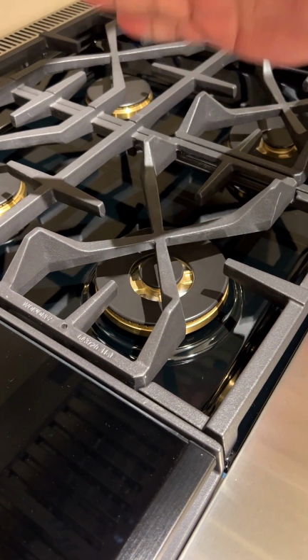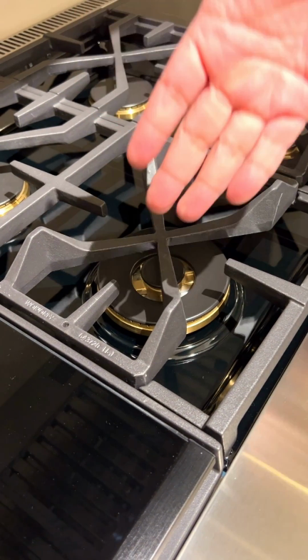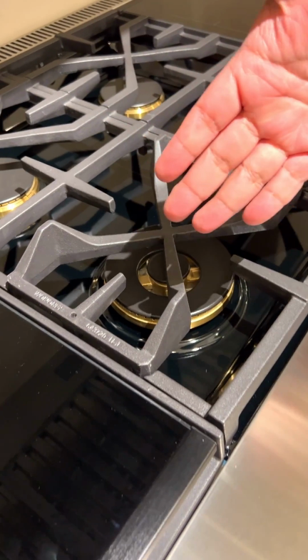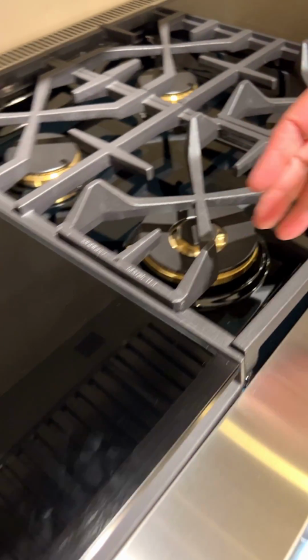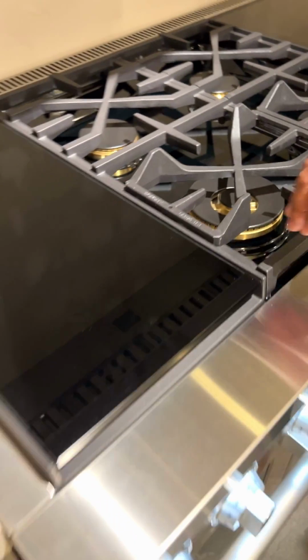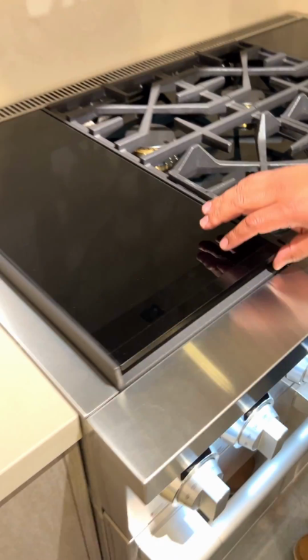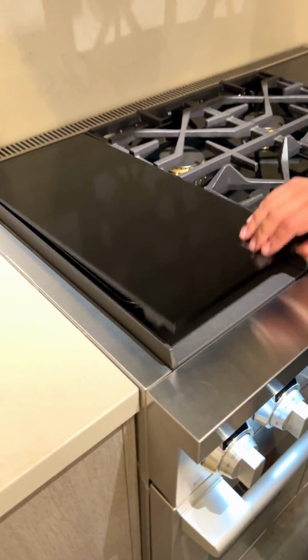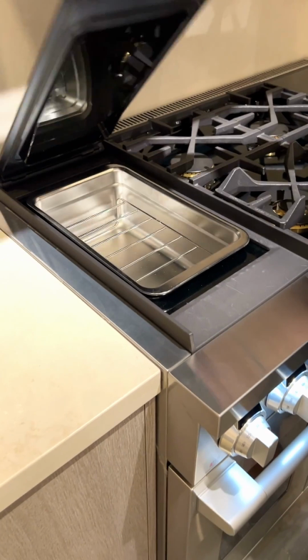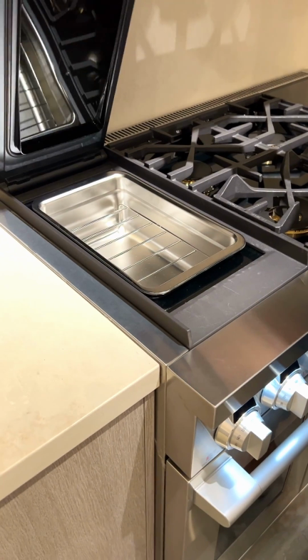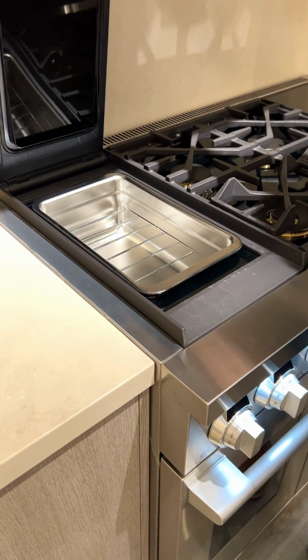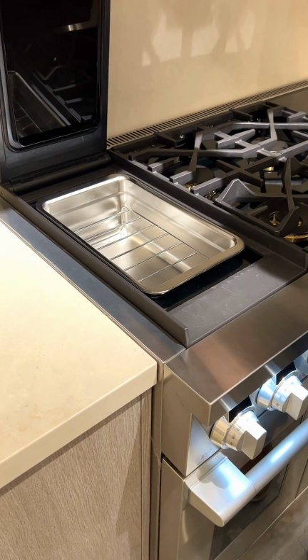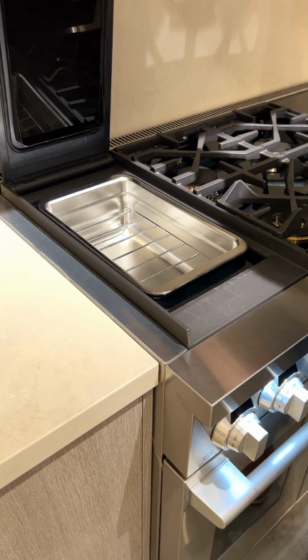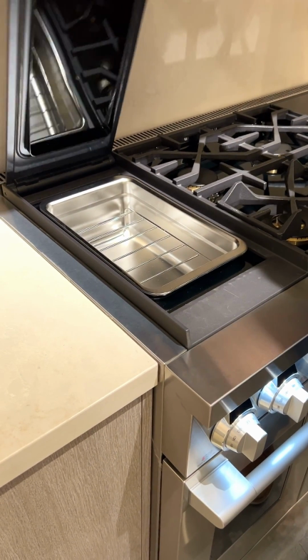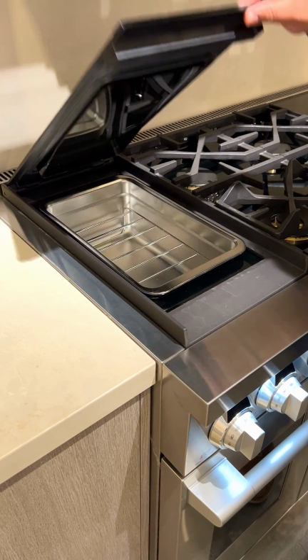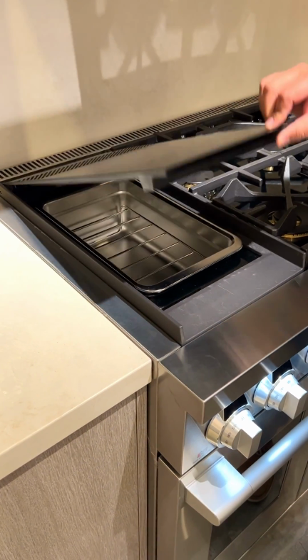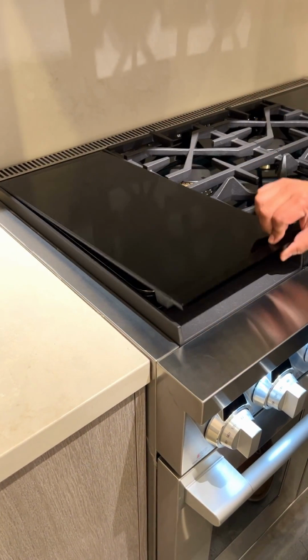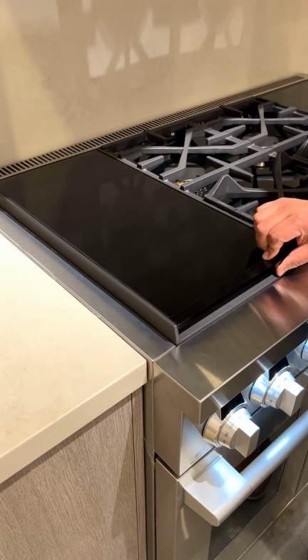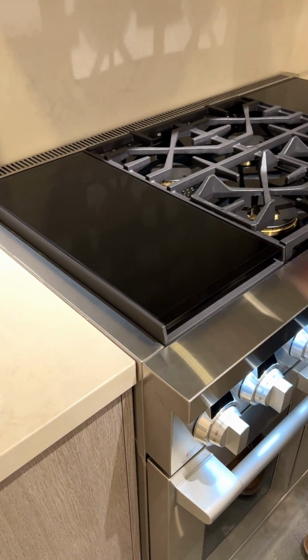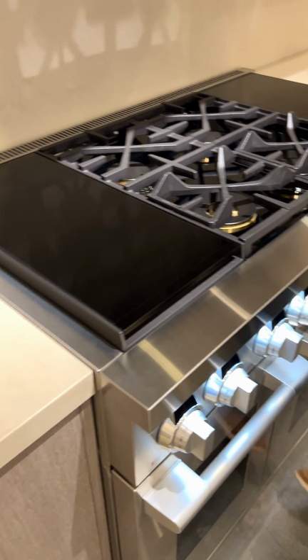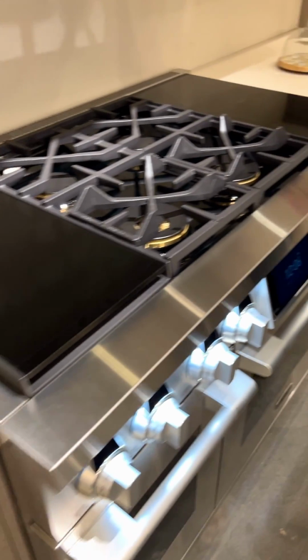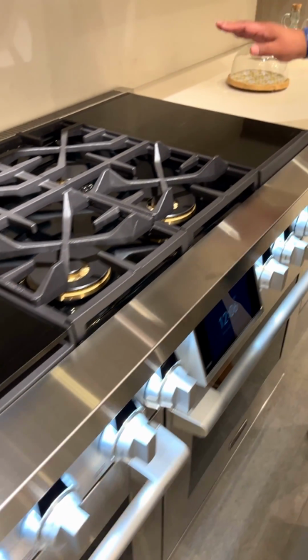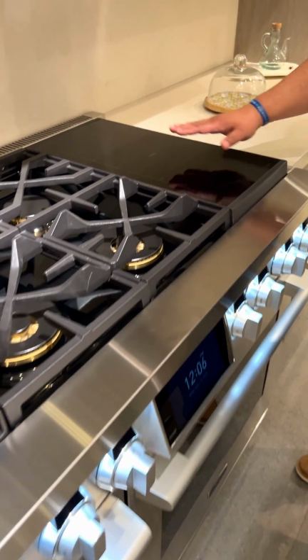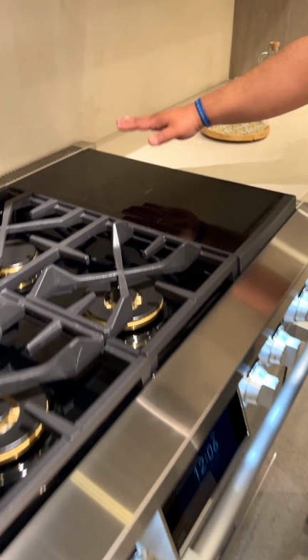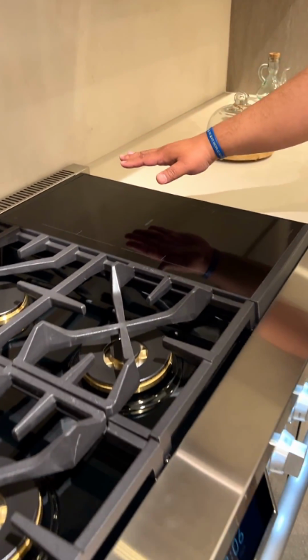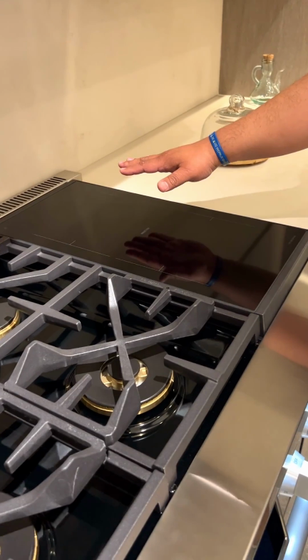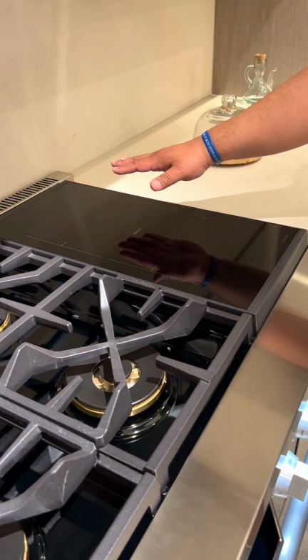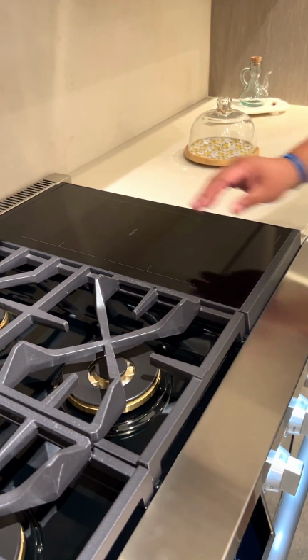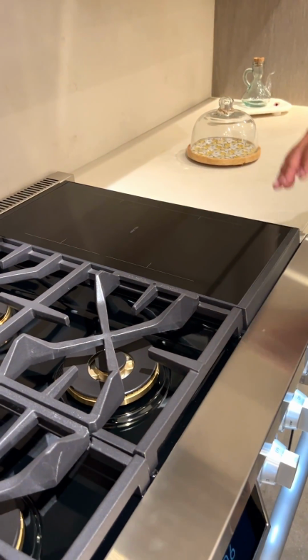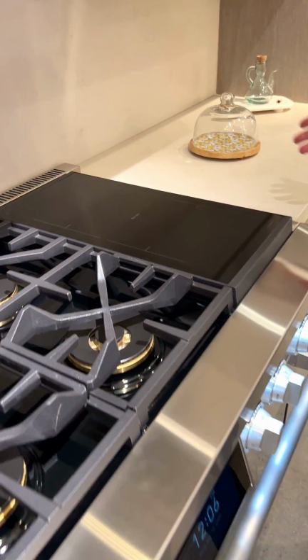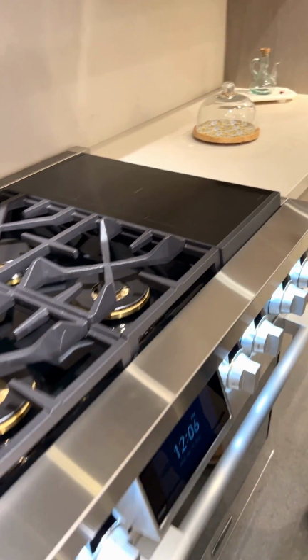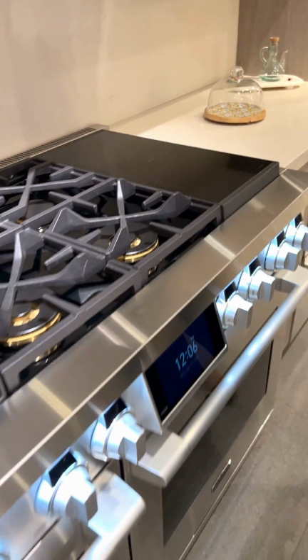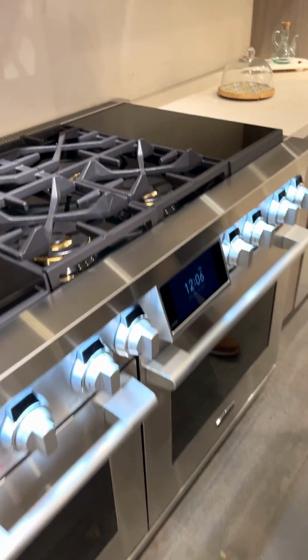On your left side you're going to have a sous vide, and on your right side you're going to have induction burners — so you're kind of getting the best of all worlds.